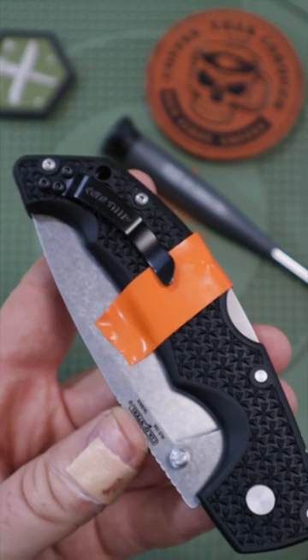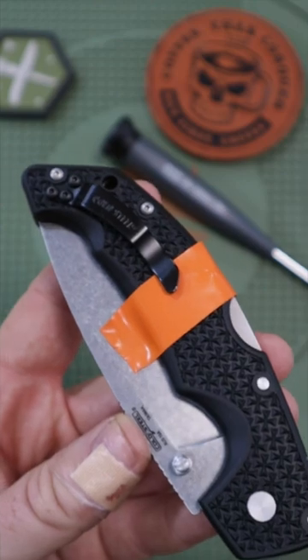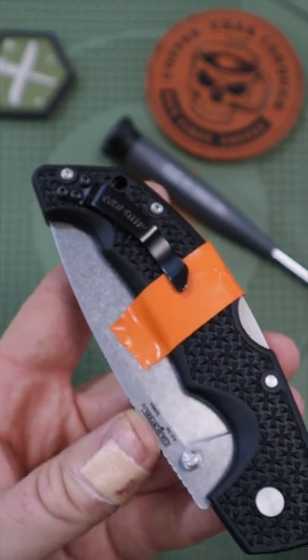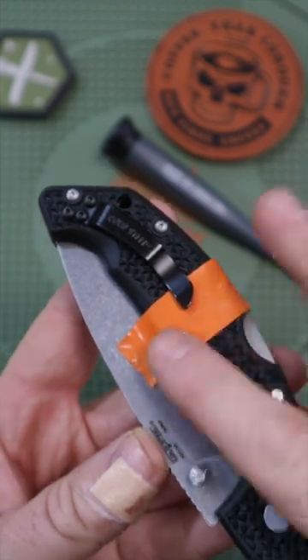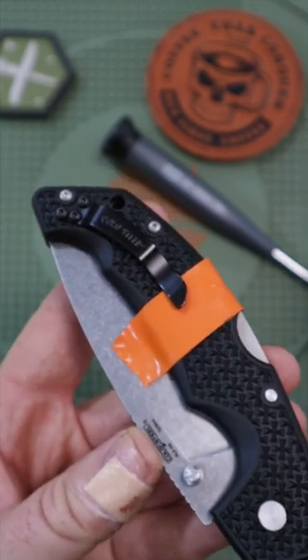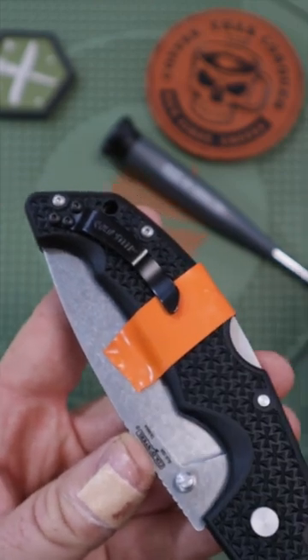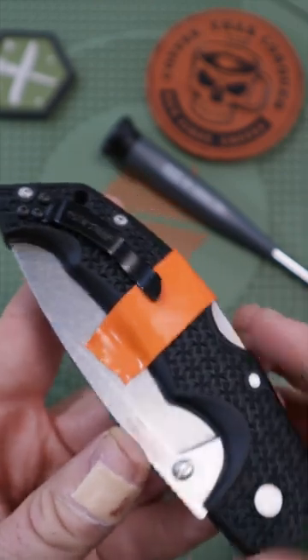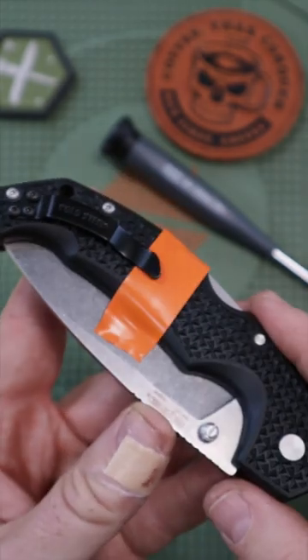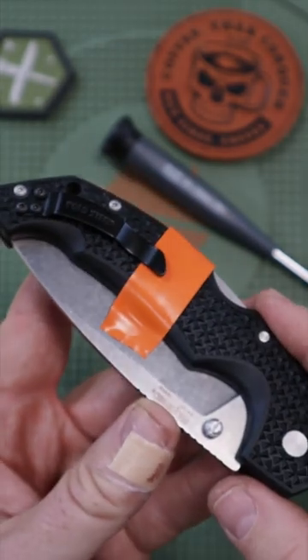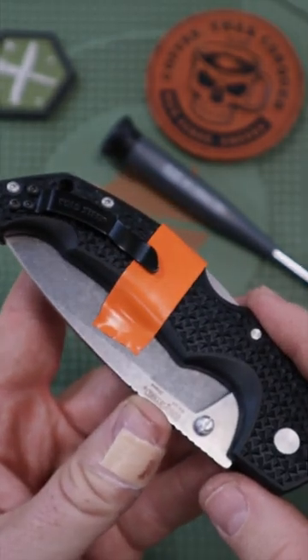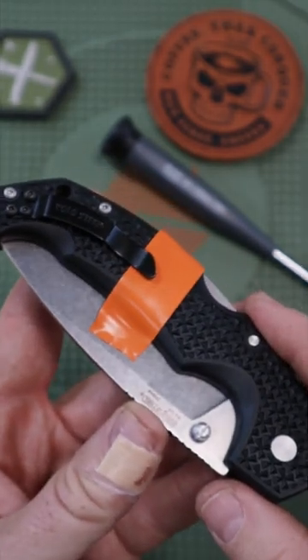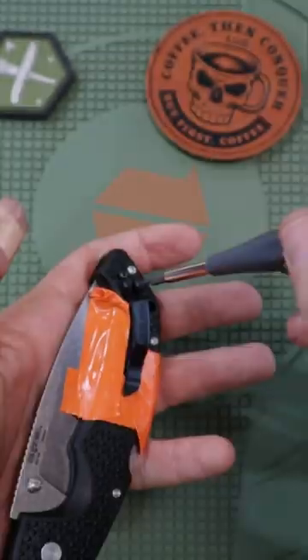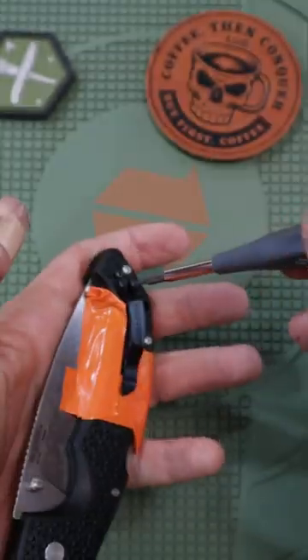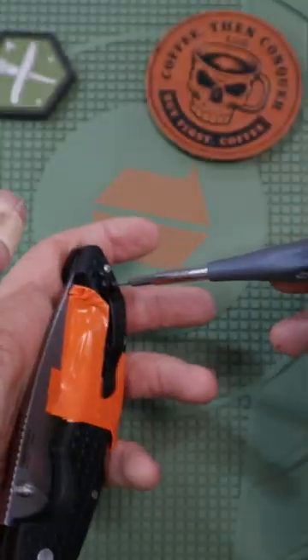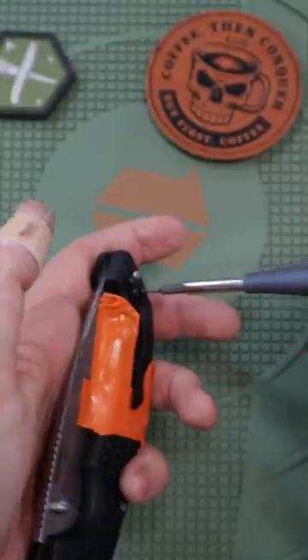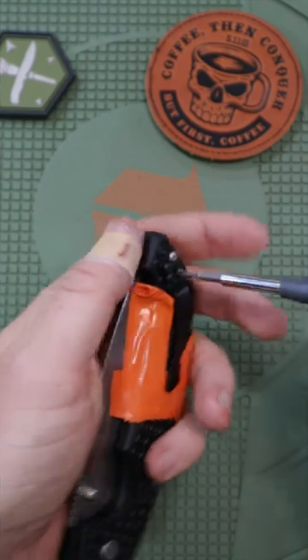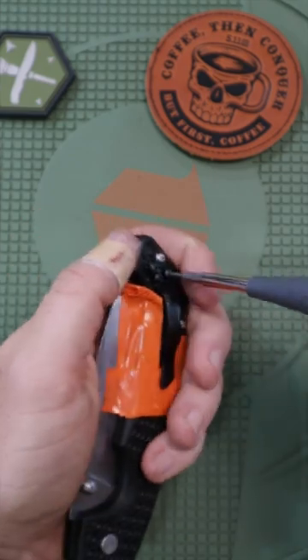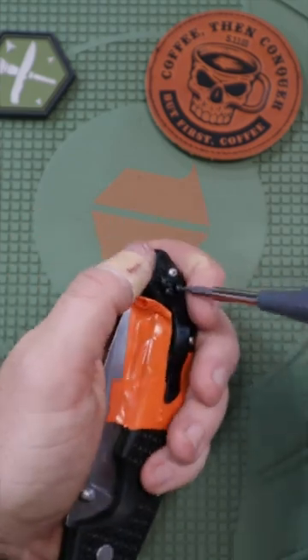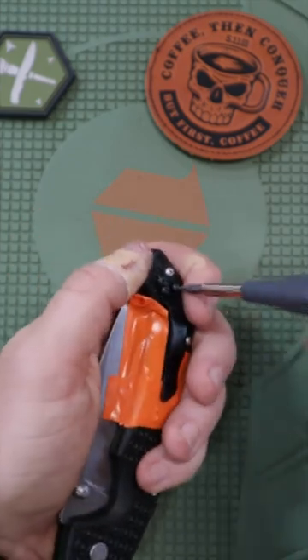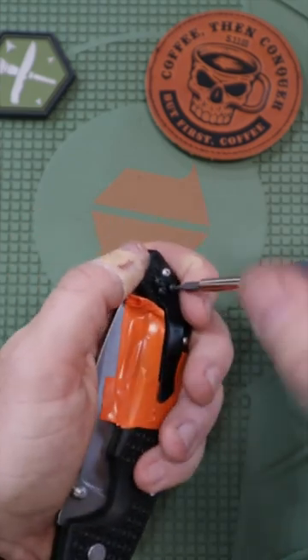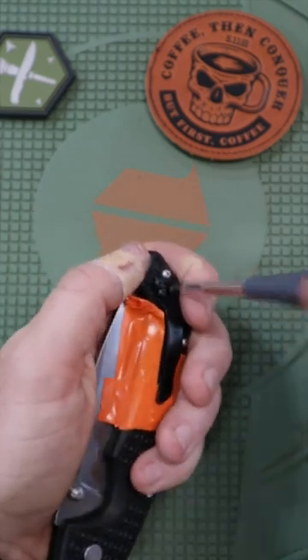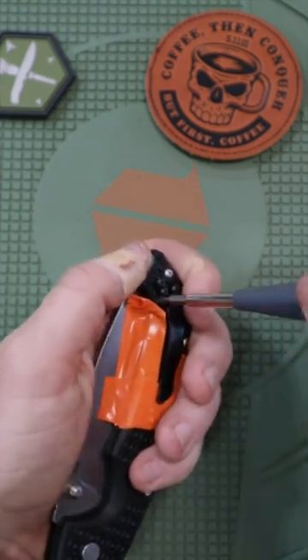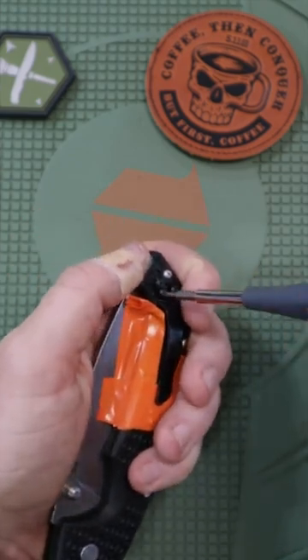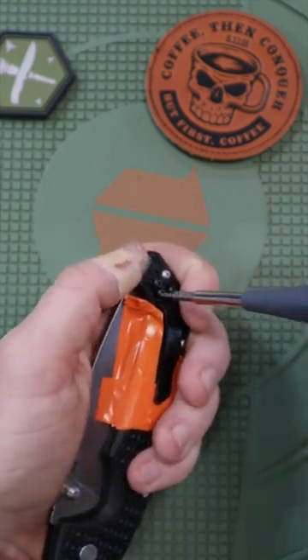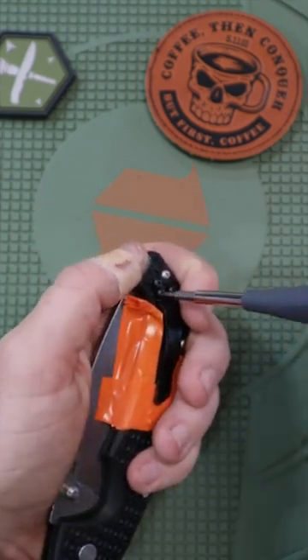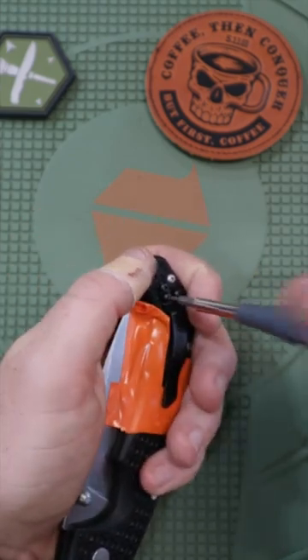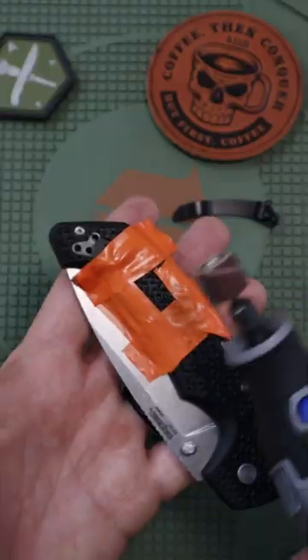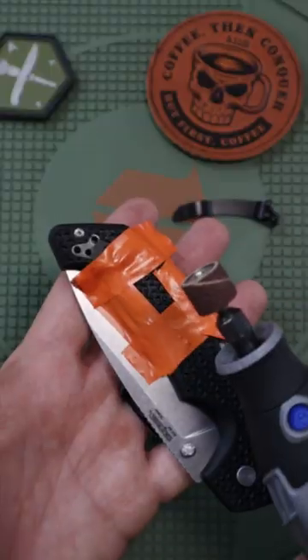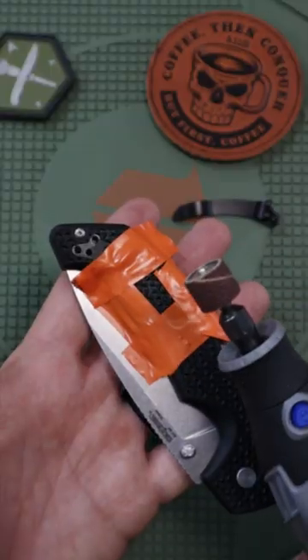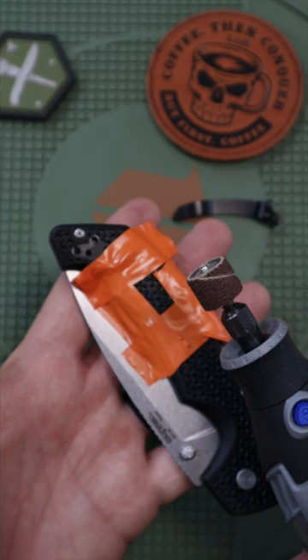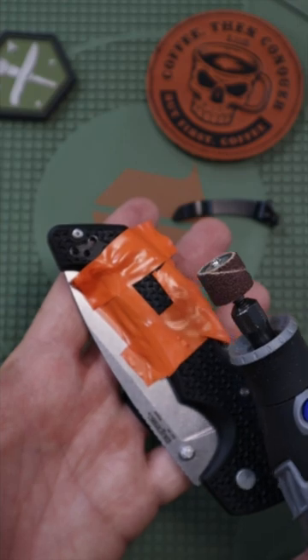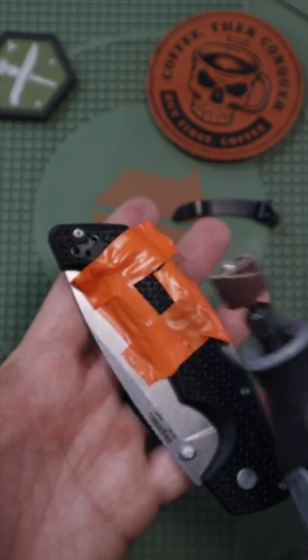You can use any type of tape — I'm using some electrical tape. Then once you've done that, get your T6 Torx driver to back out the screws, and now we're ready to start sanding.